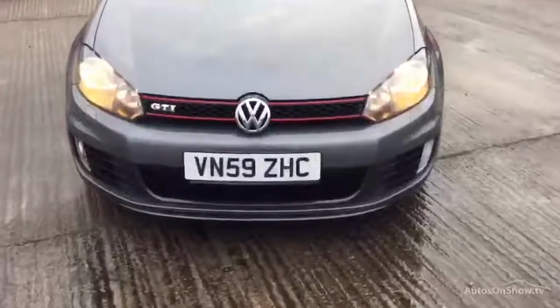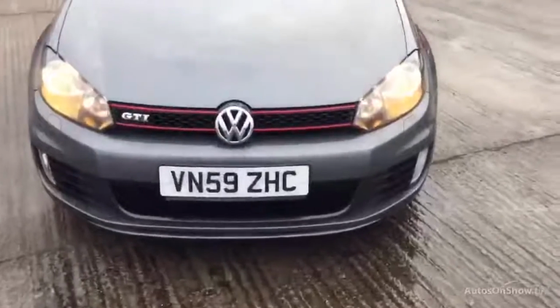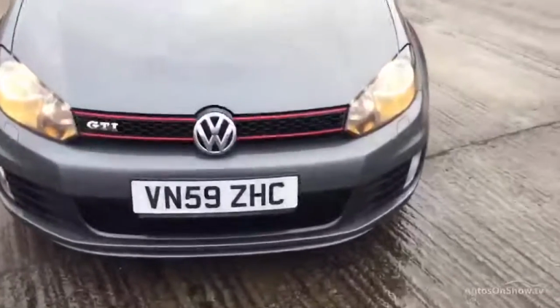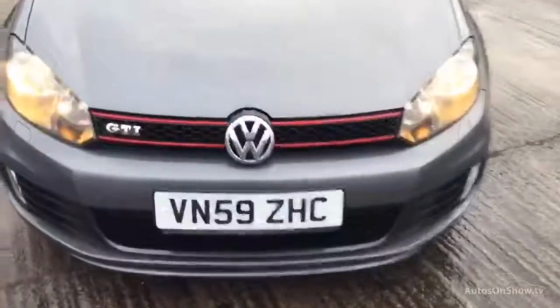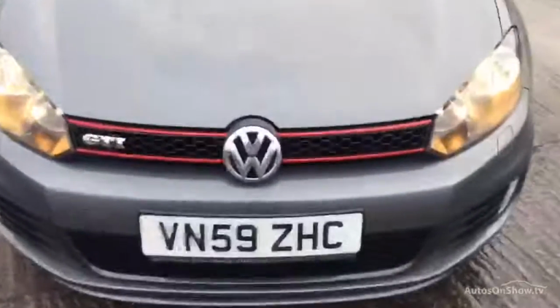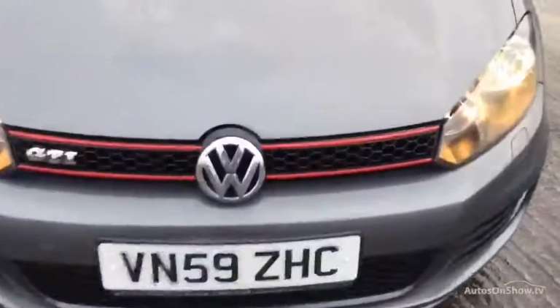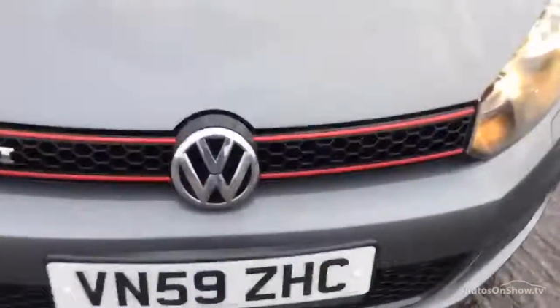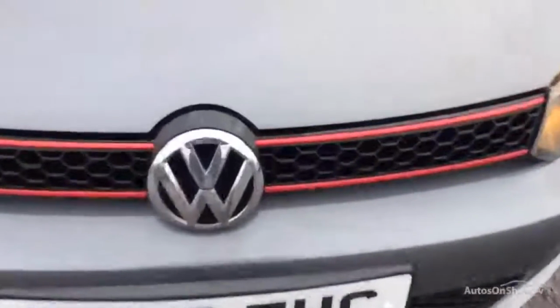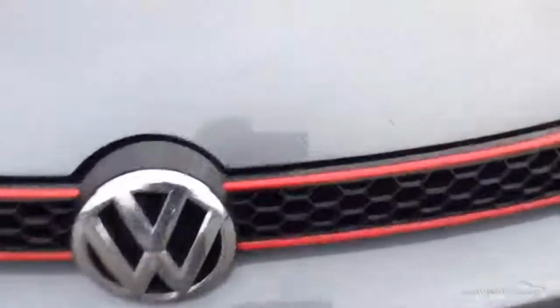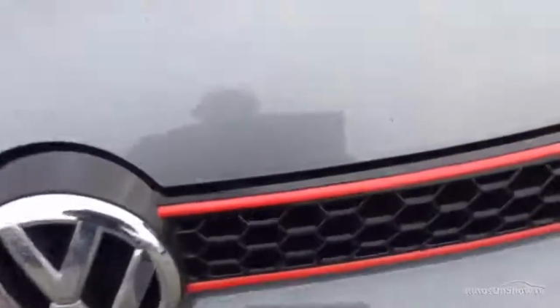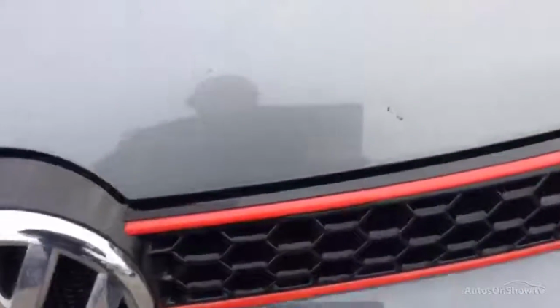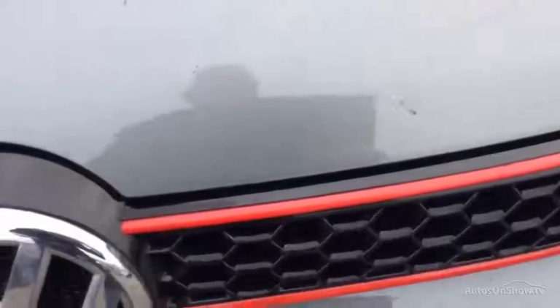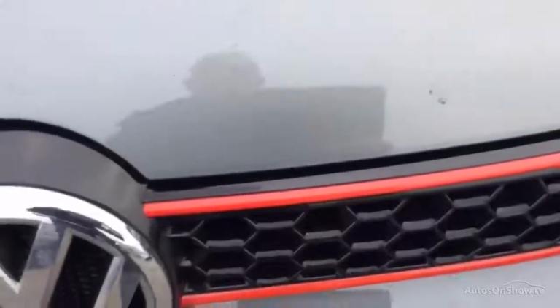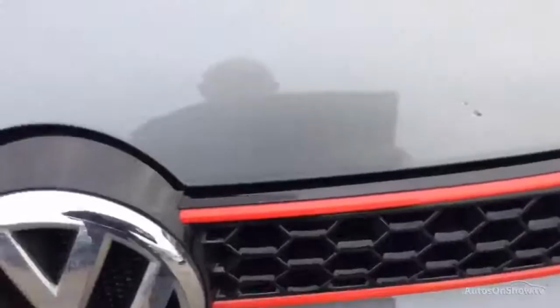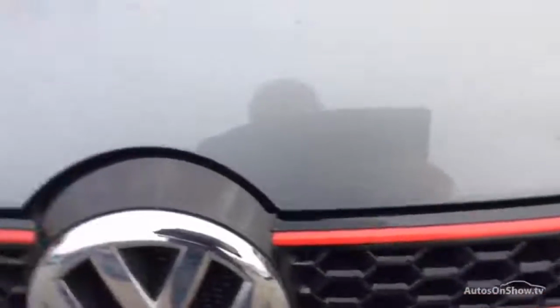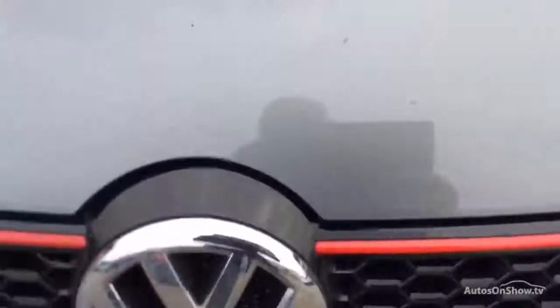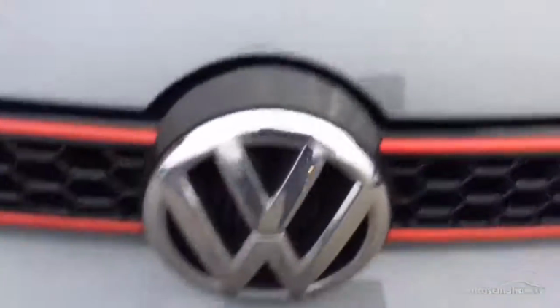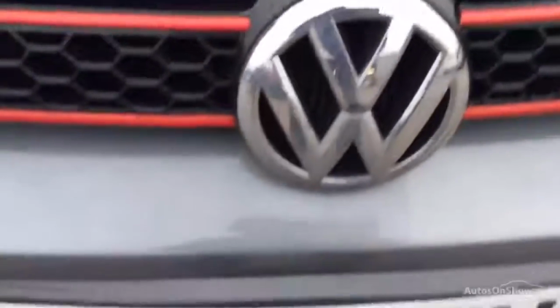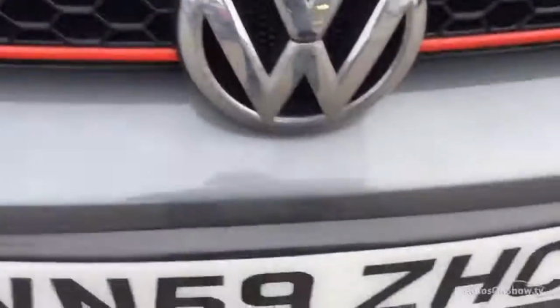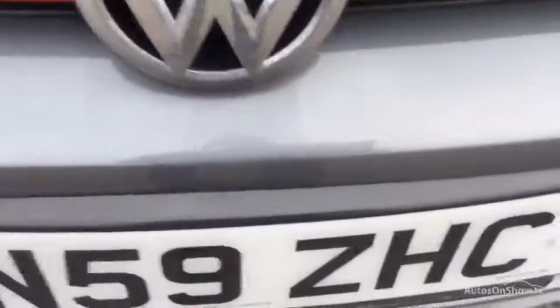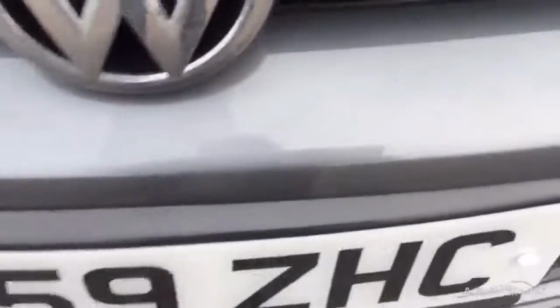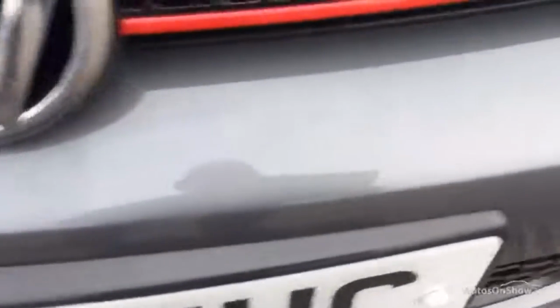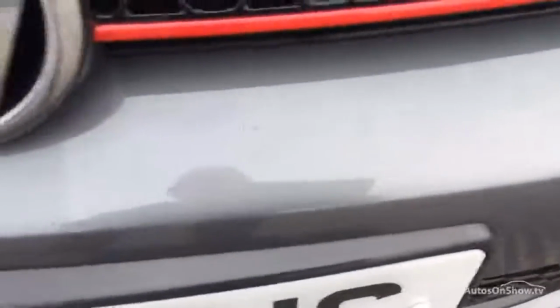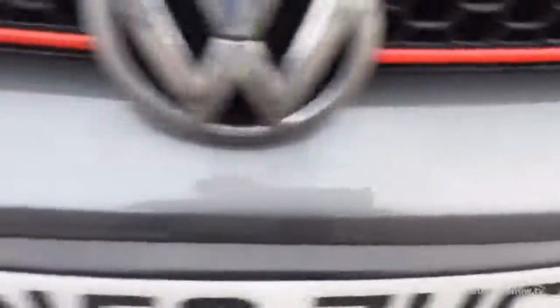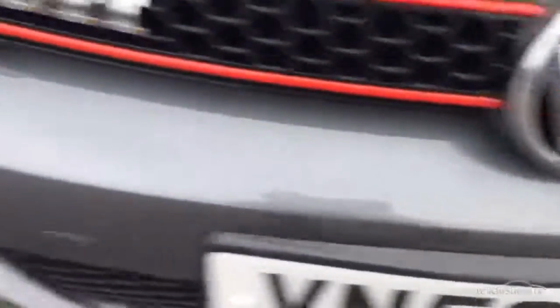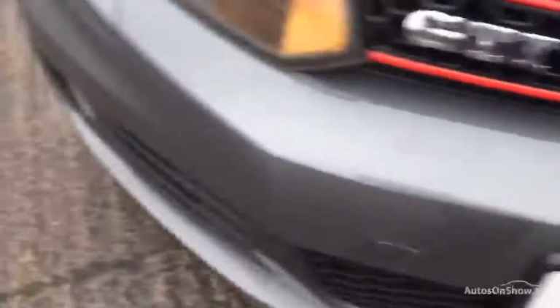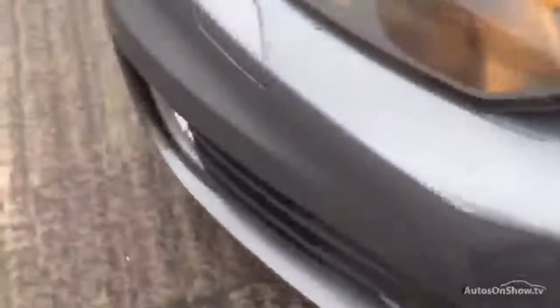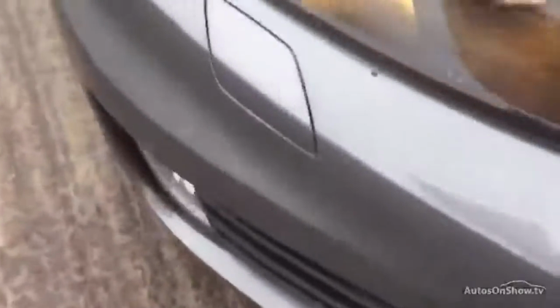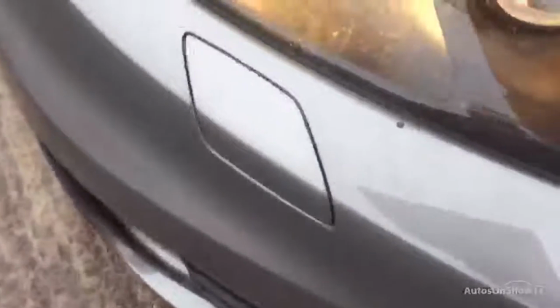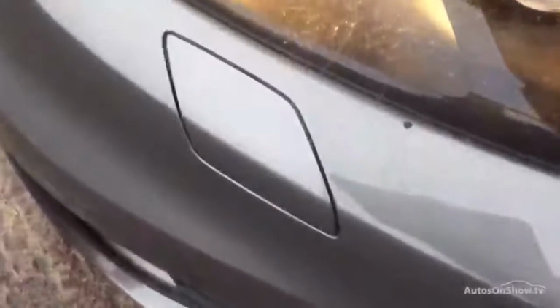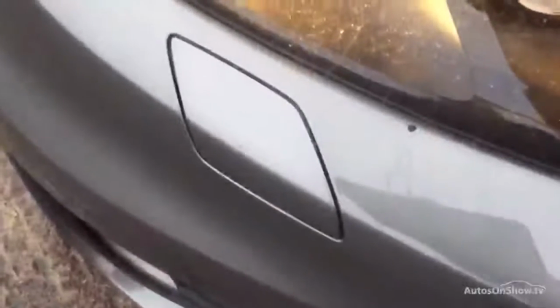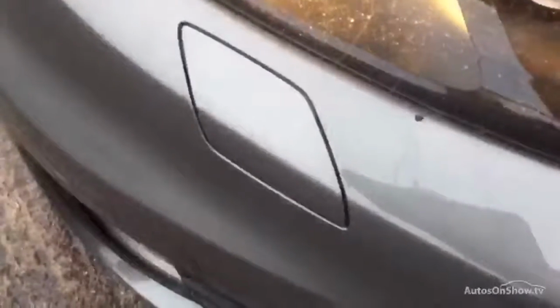Just on your bonnet there's a small dent with some chips in it. A couple of other chips as well, and there's one under the light there.